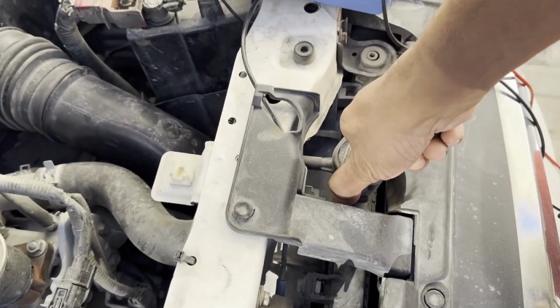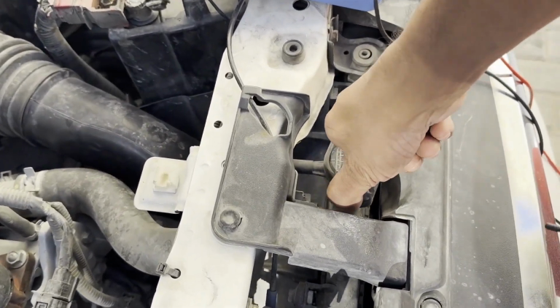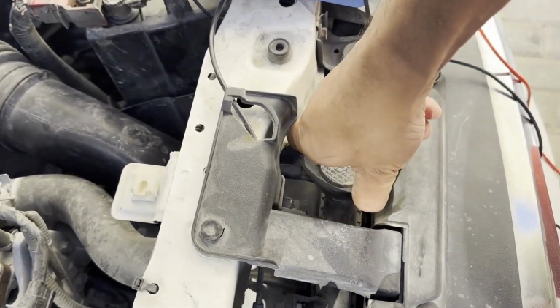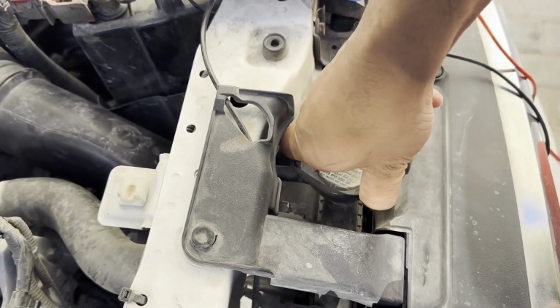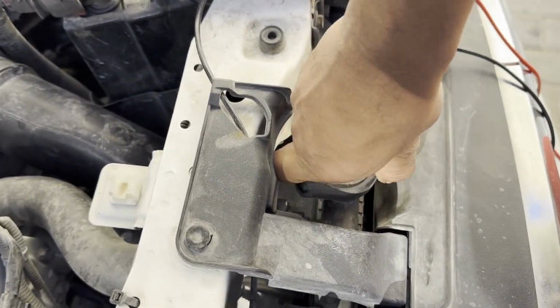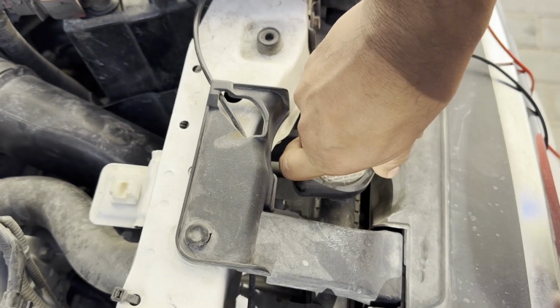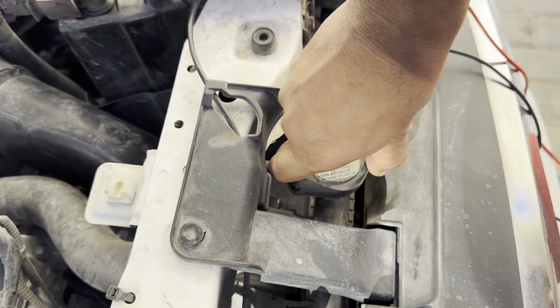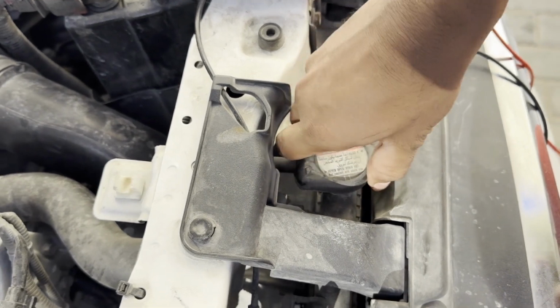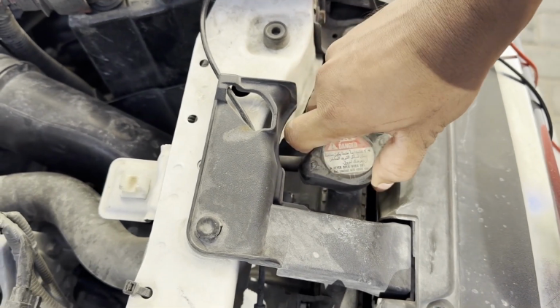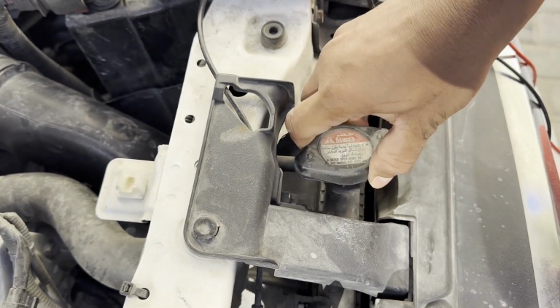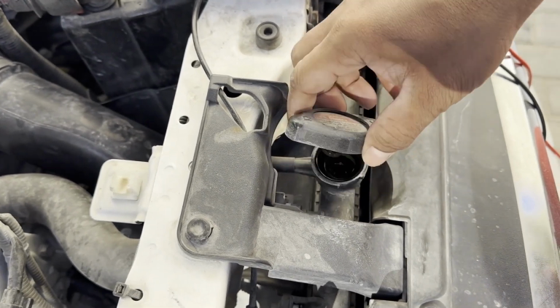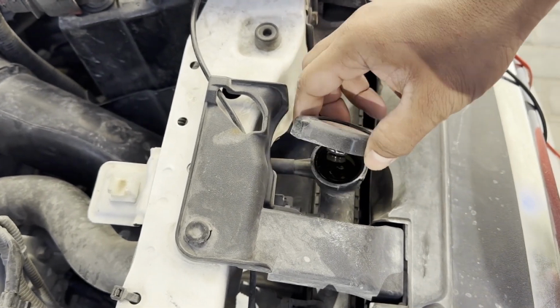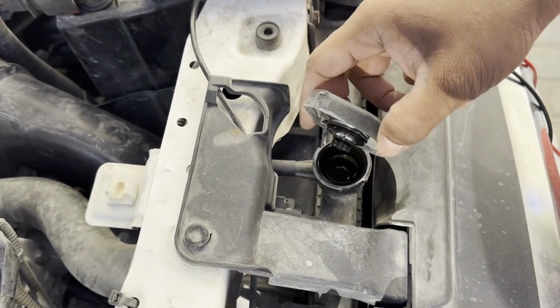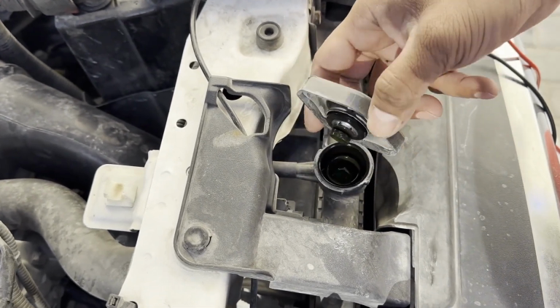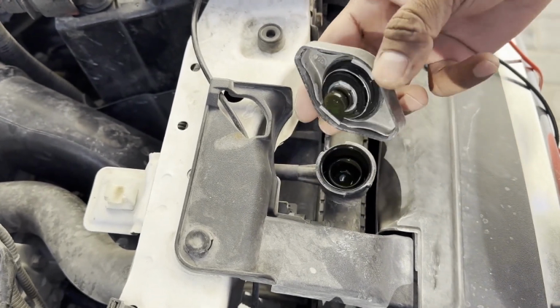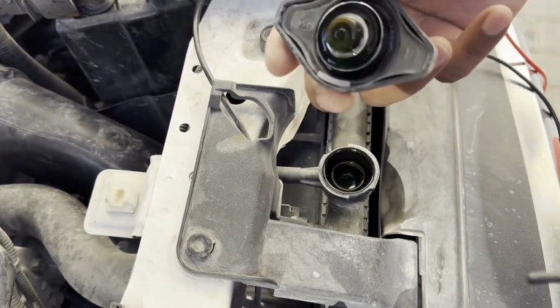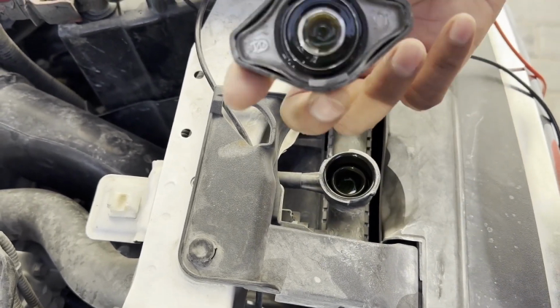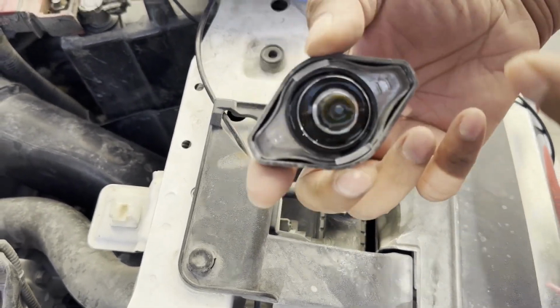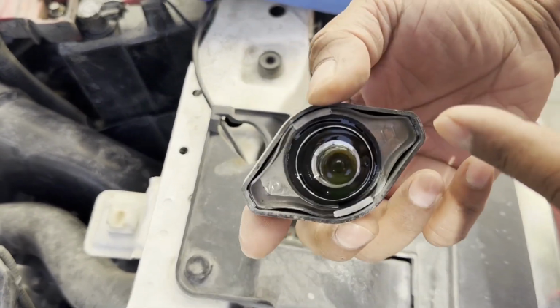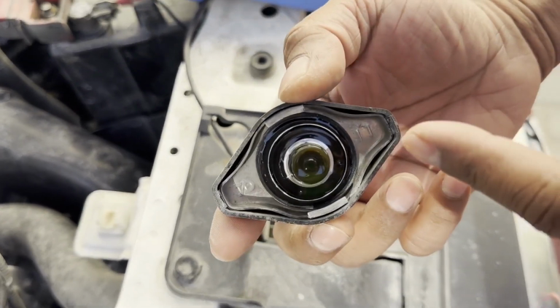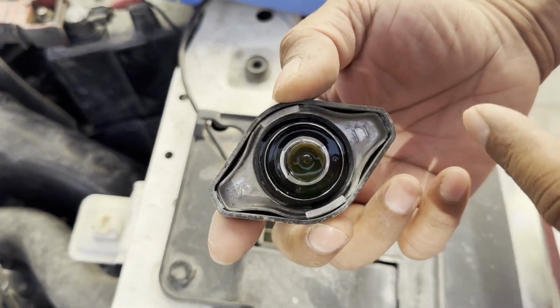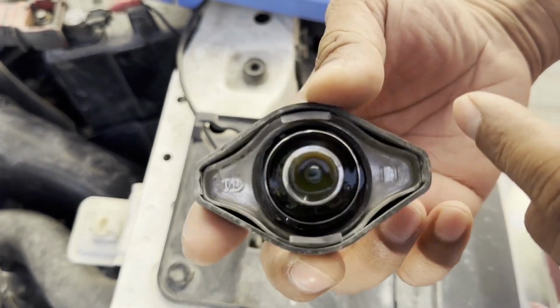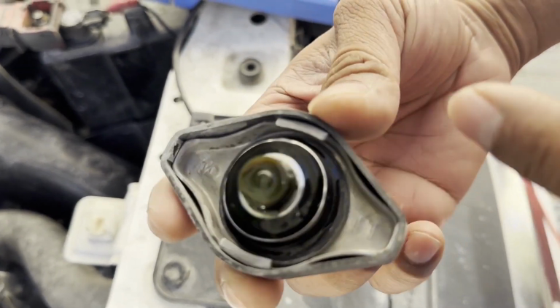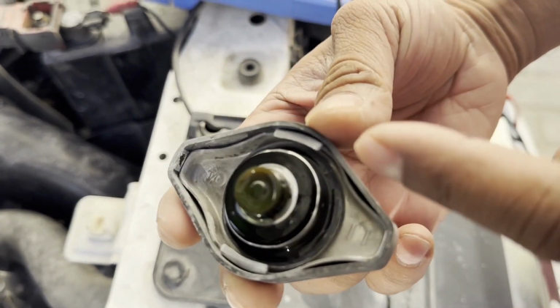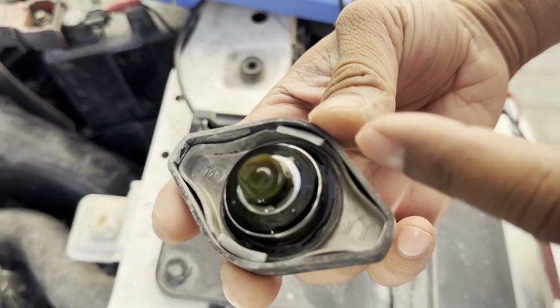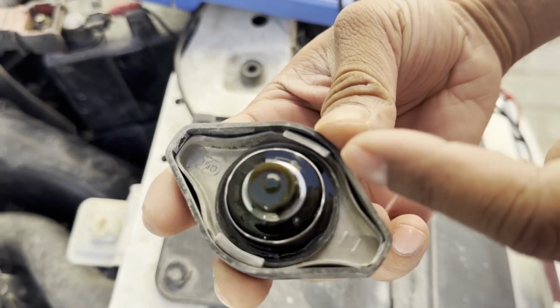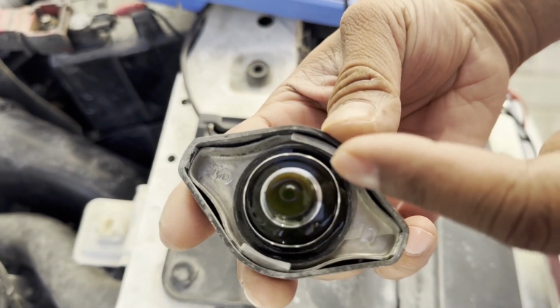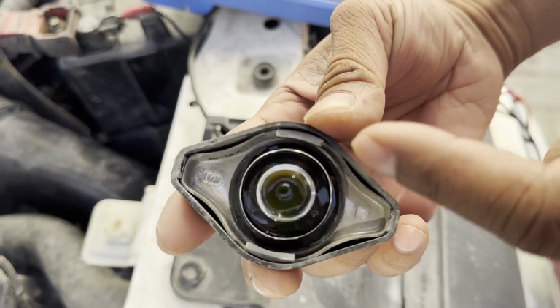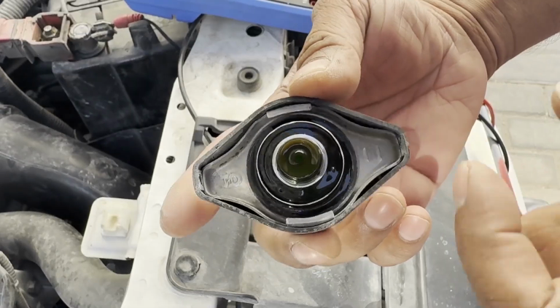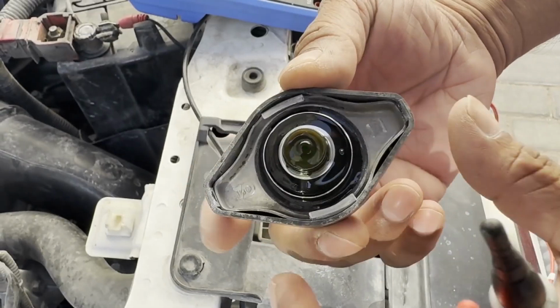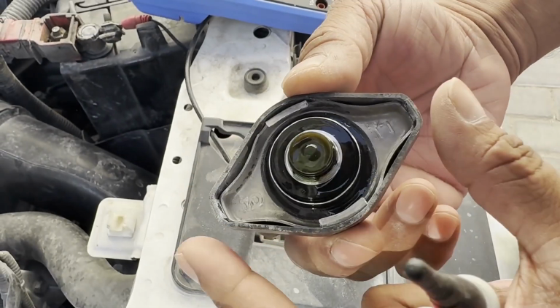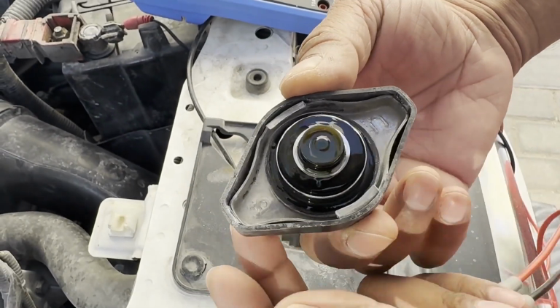This test will check whether the coolant is corroded or not. First, make sure your engine is cool, not hot. Then remove your radiator cap.